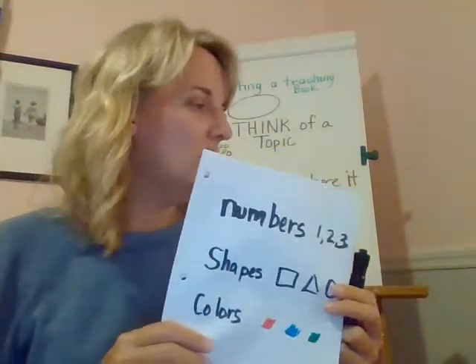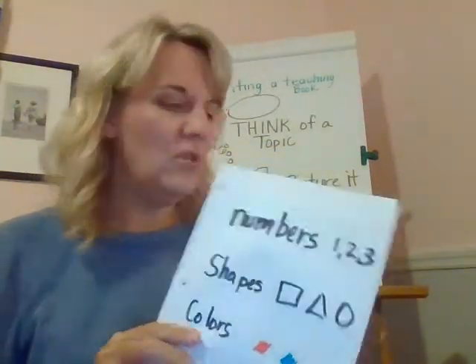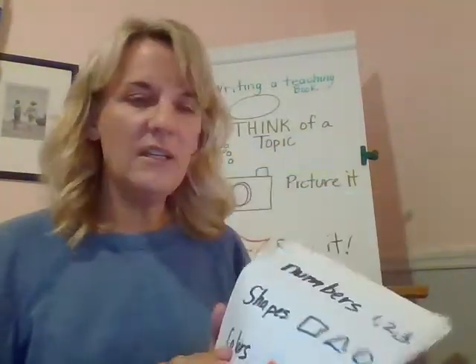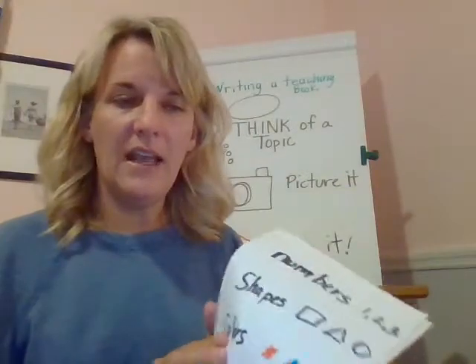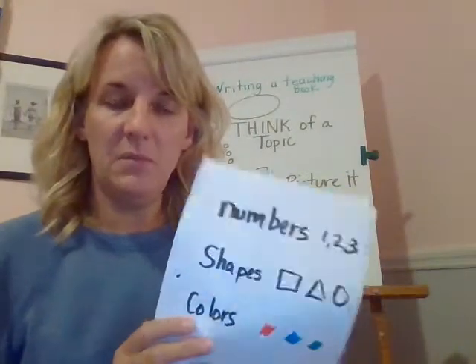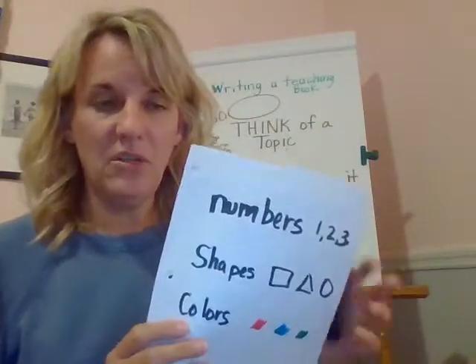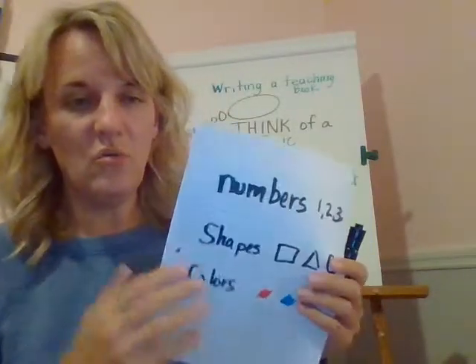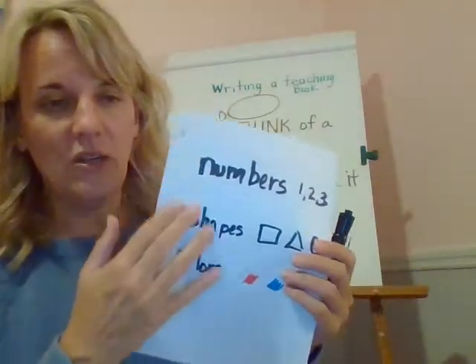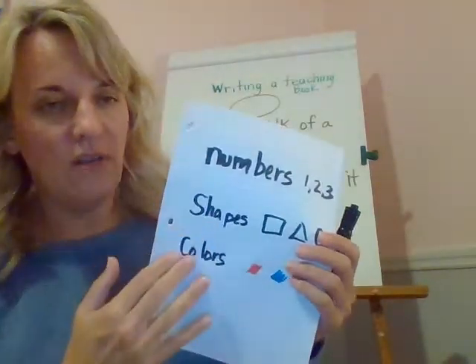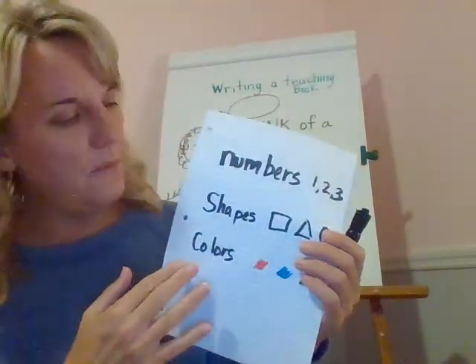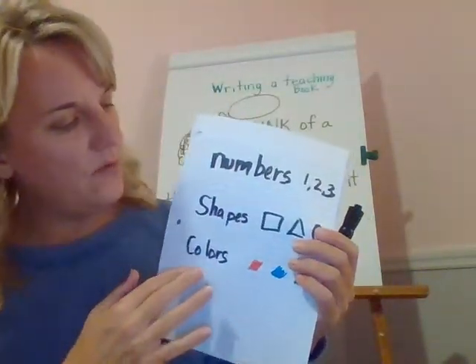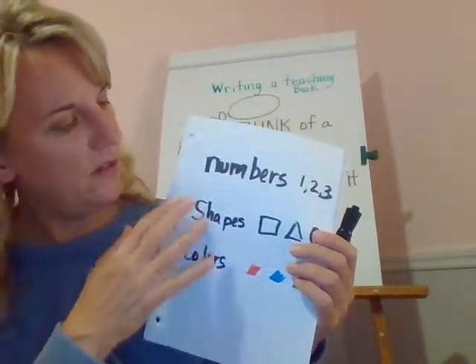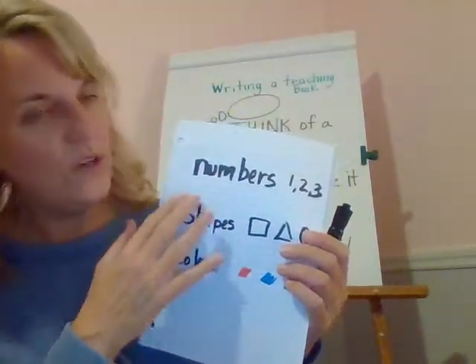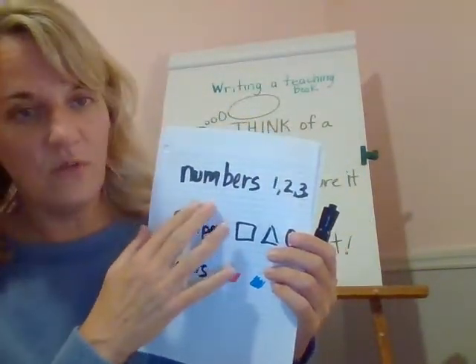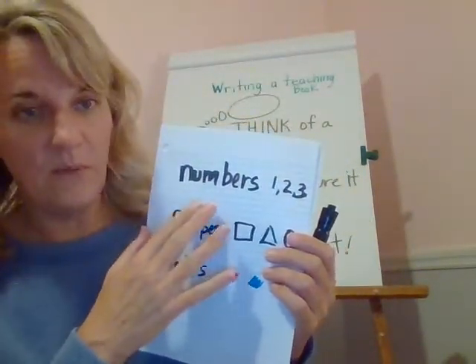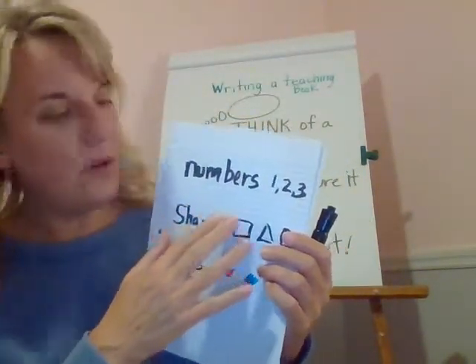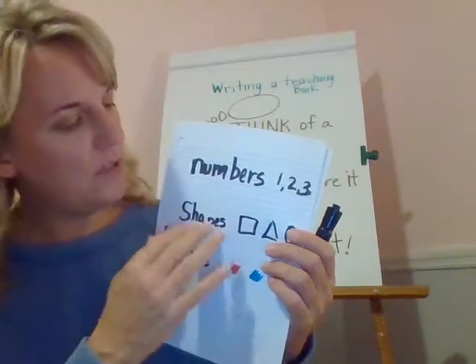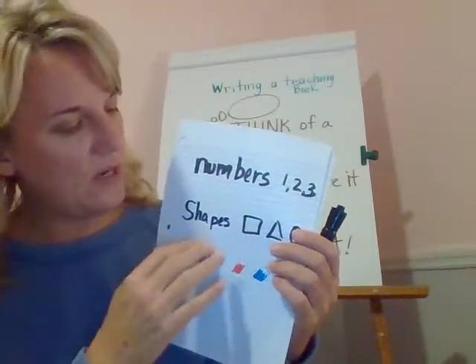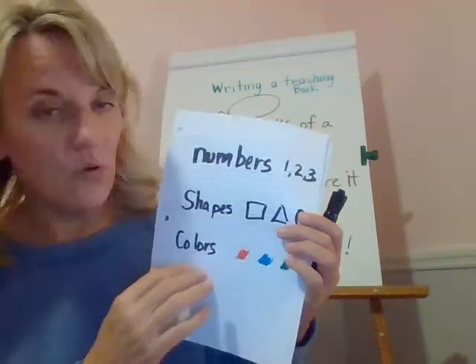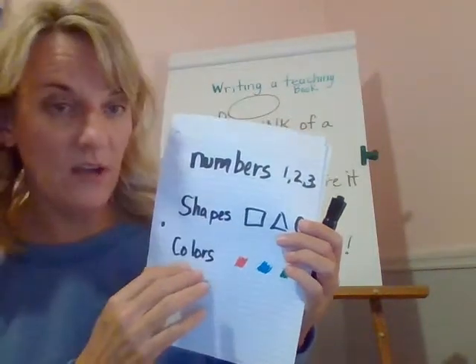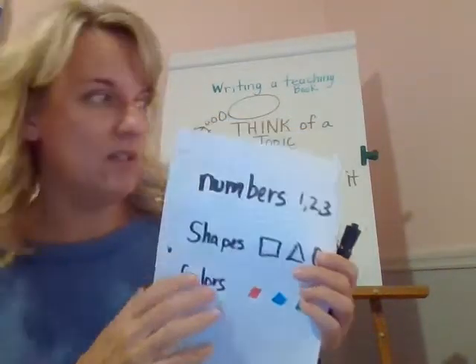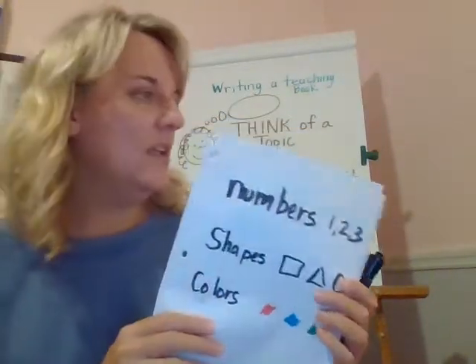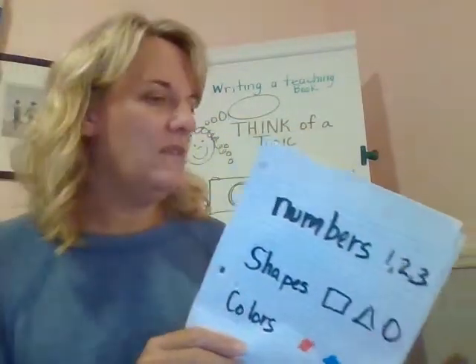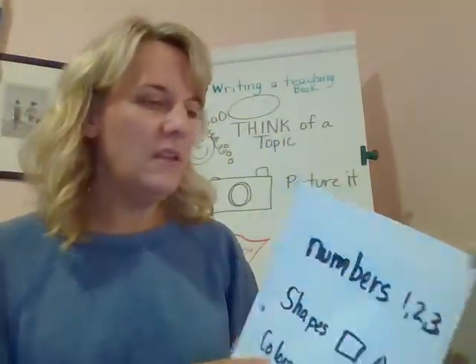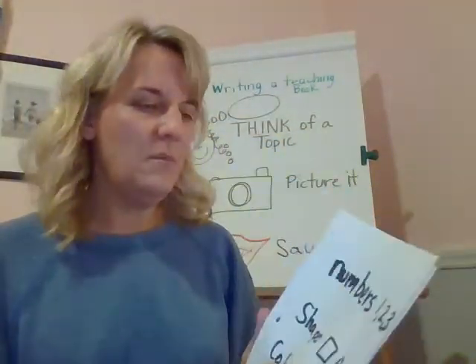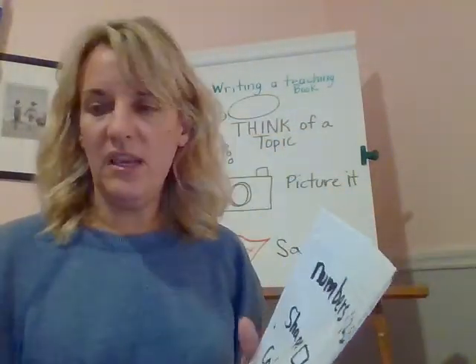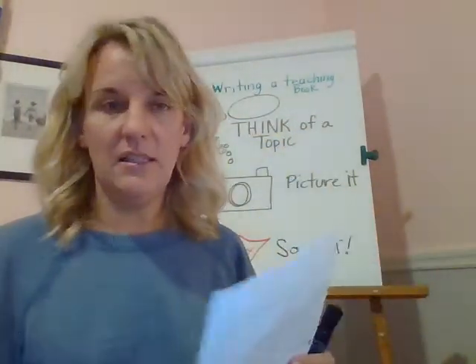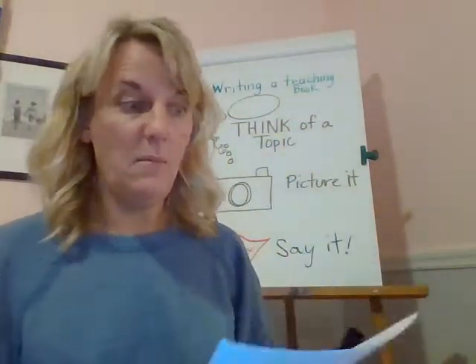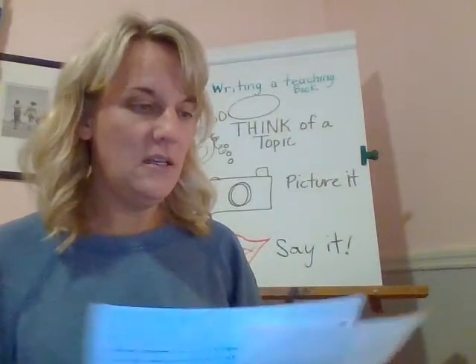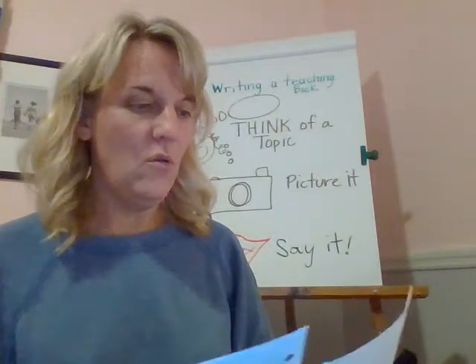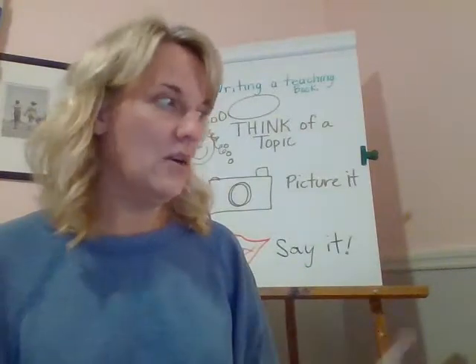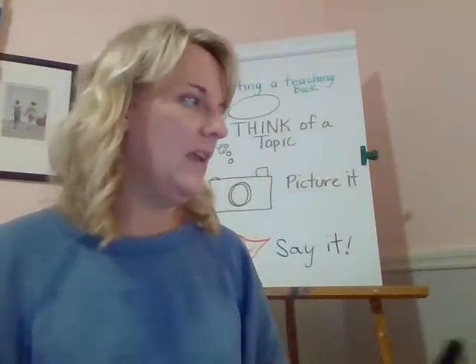You get to add as many pages as you want. You're going to think about what you're going to write about — numbers, shapes, or colors — and then we're going to think about things that might go on our page.